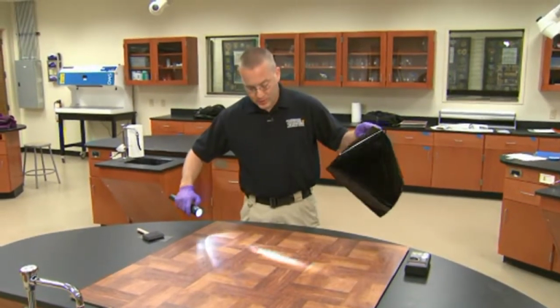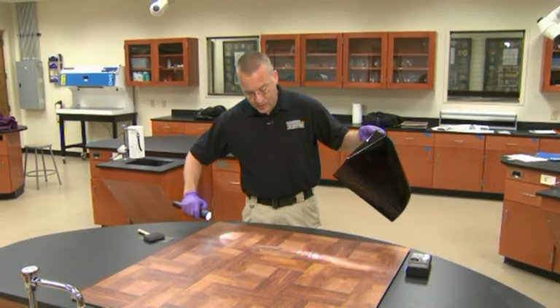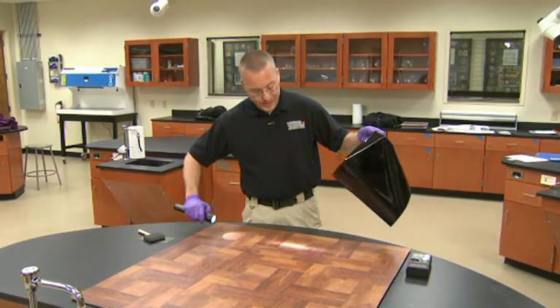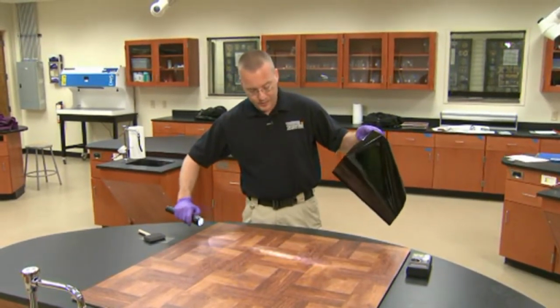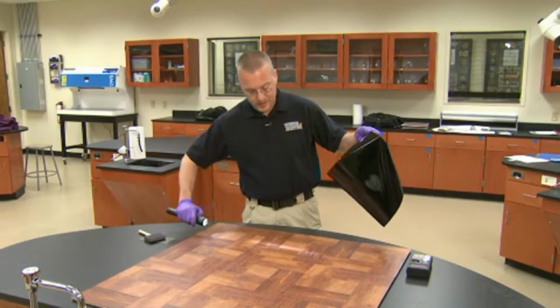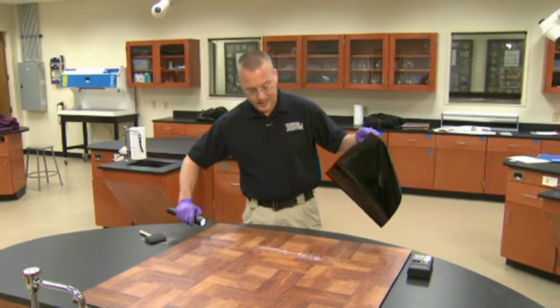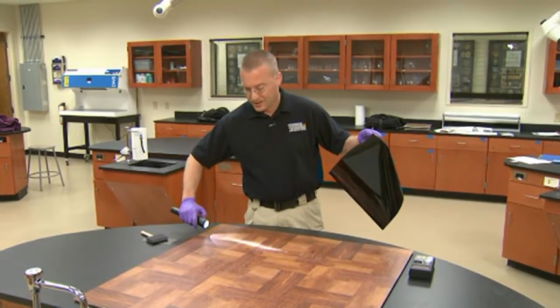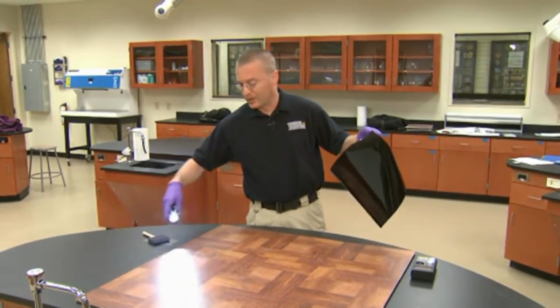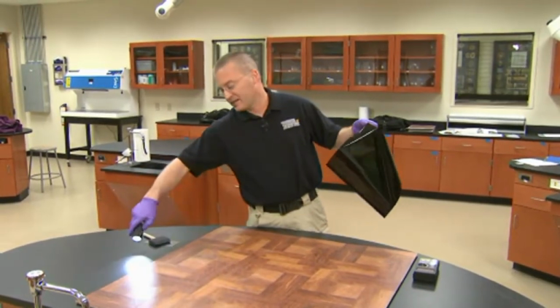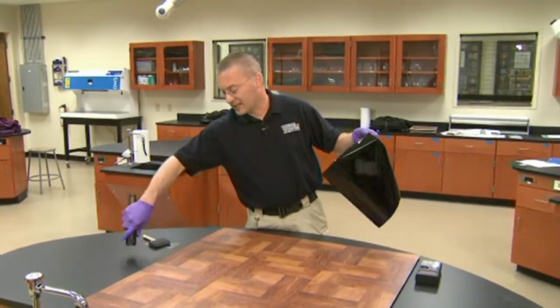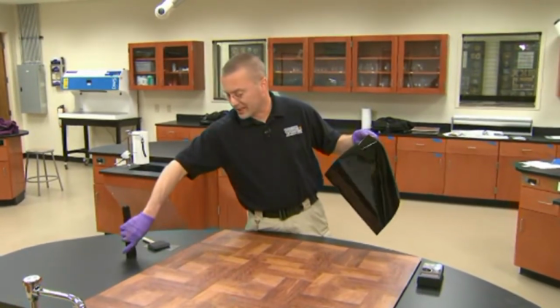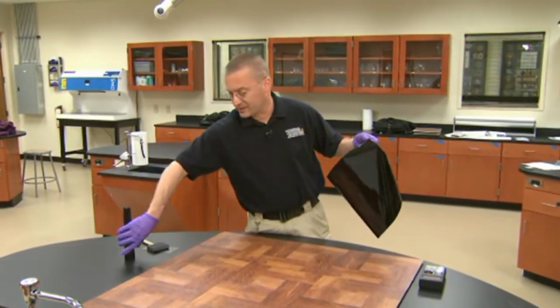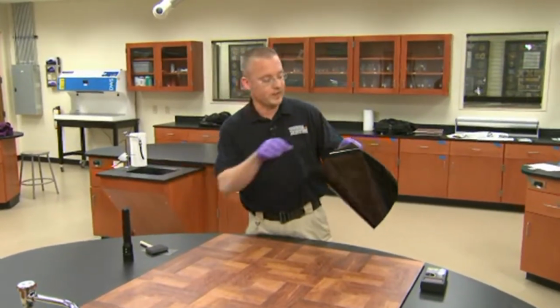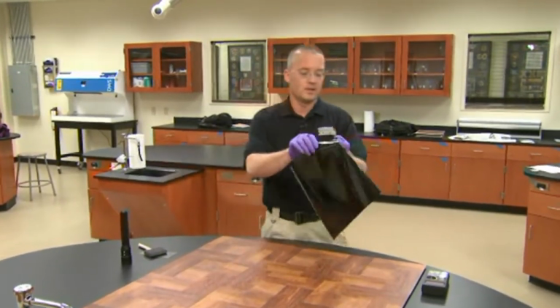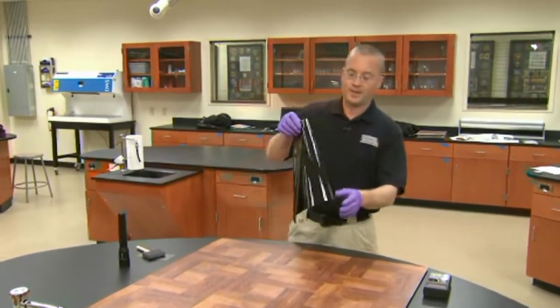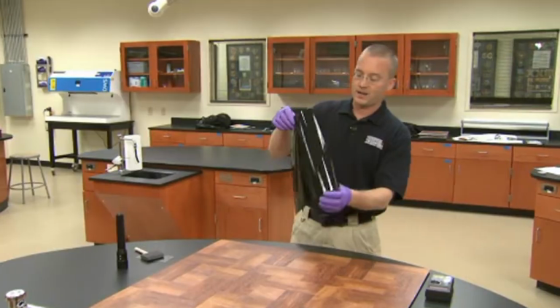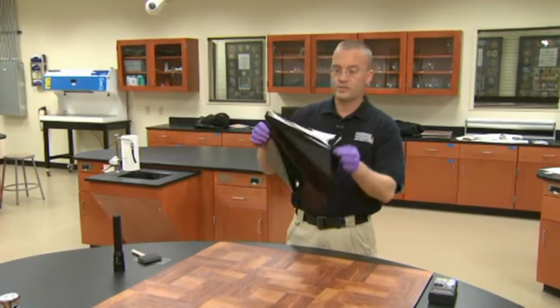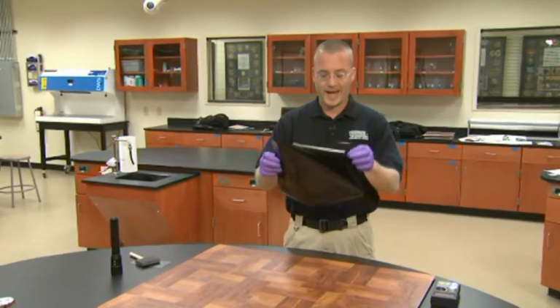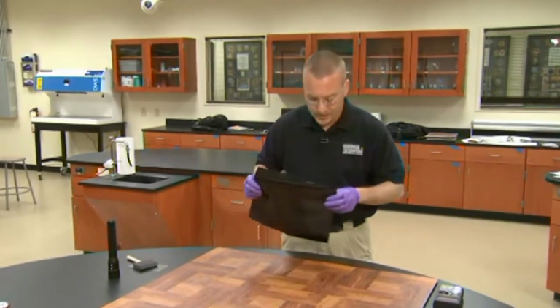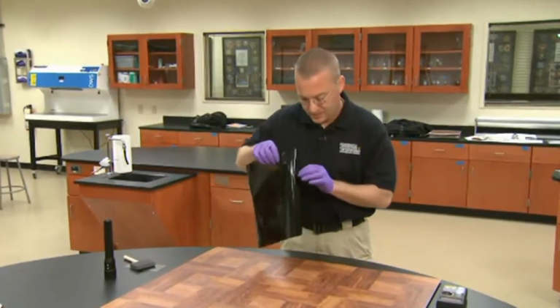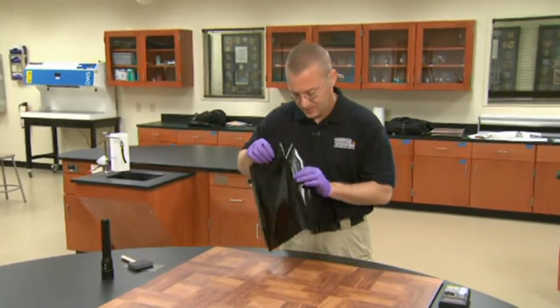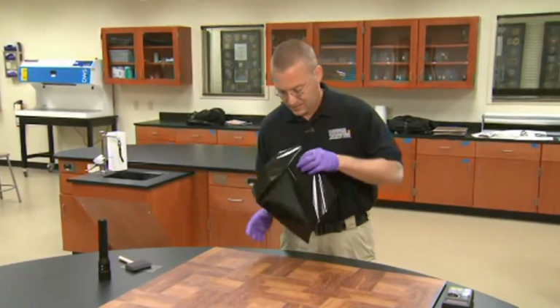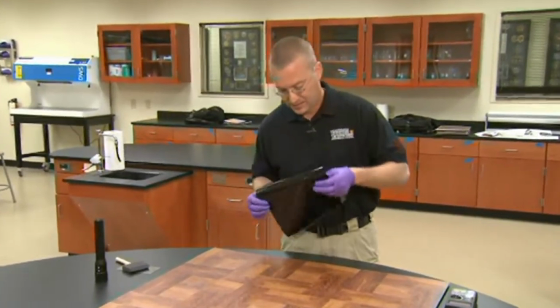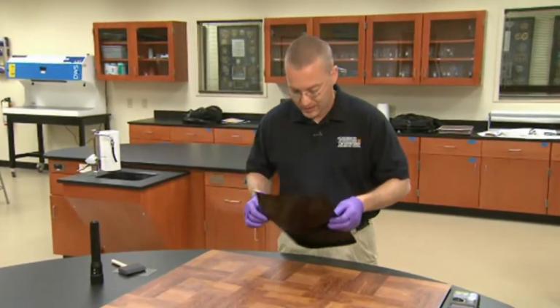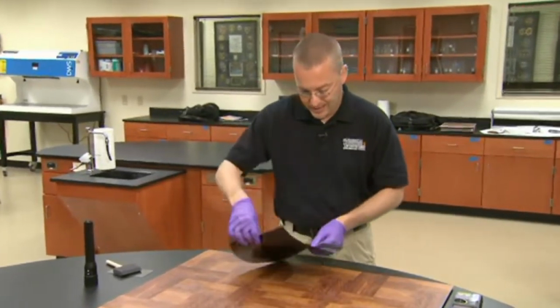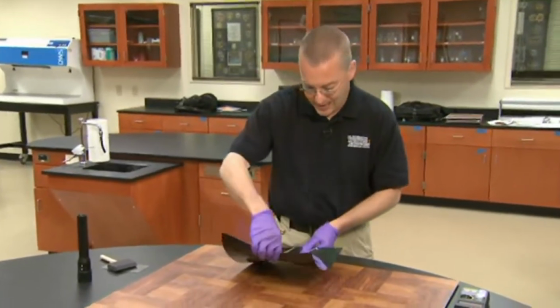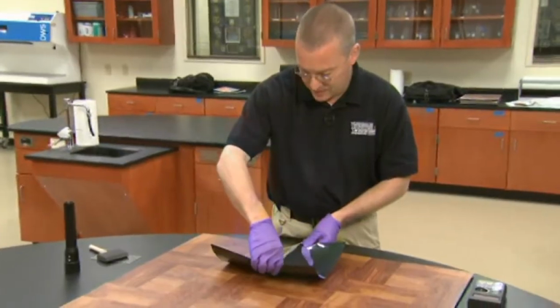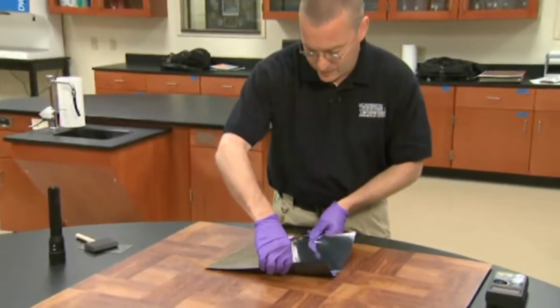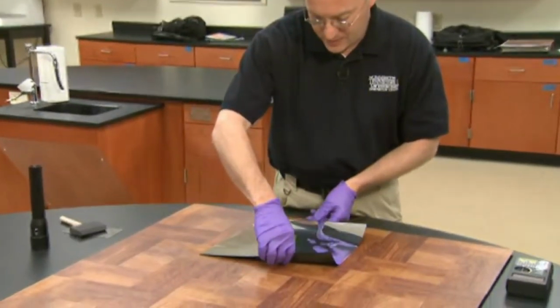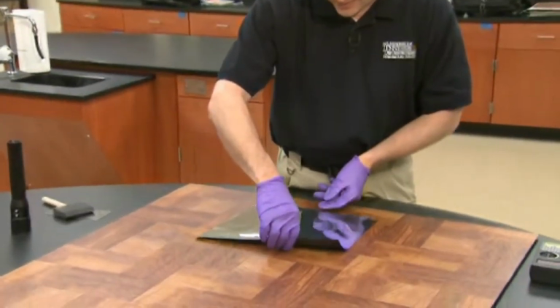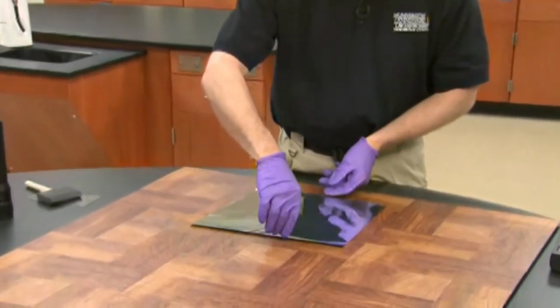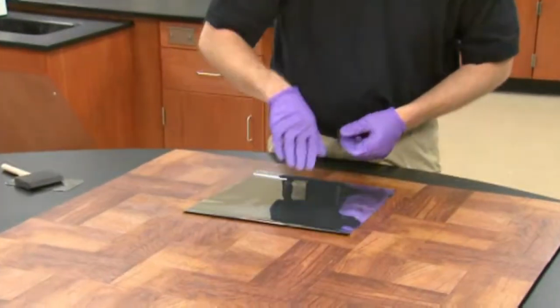Once we know where our impression is located, we apply the electrostatic dust lifter film, which is a mylar film with a black side to it, so that the black side is down over the impression.